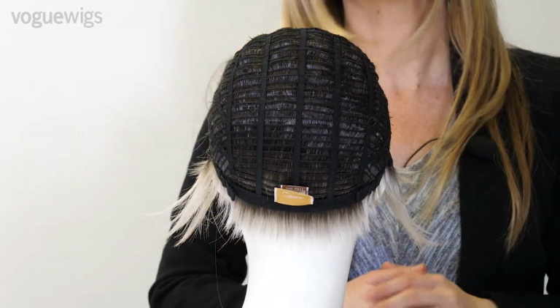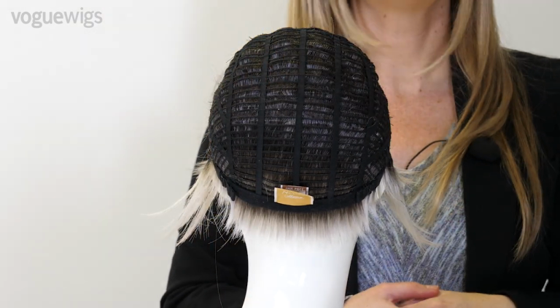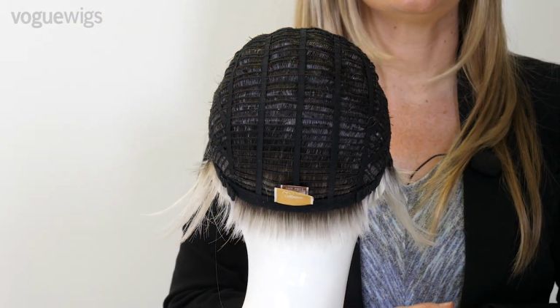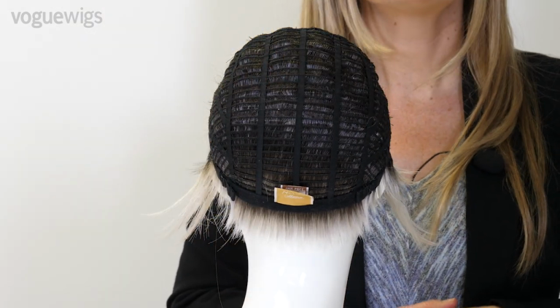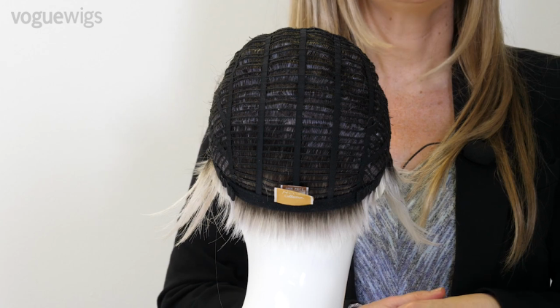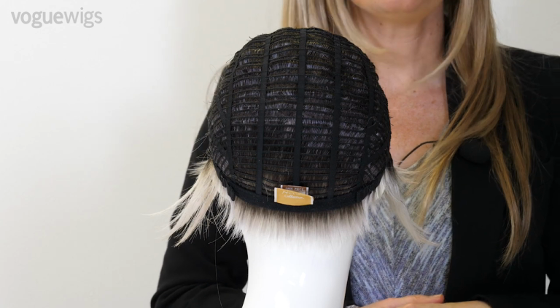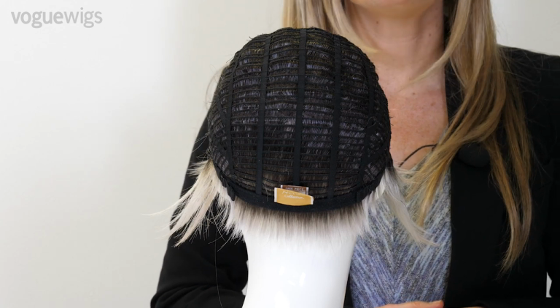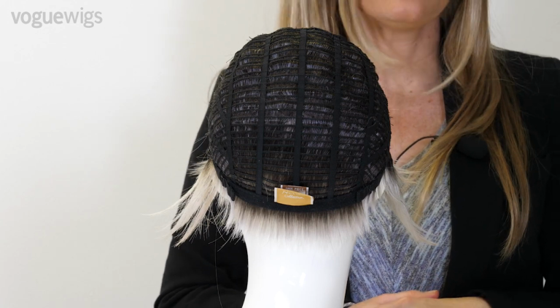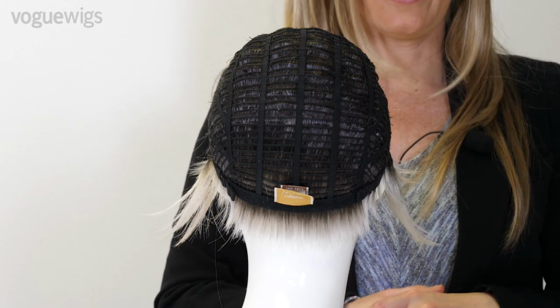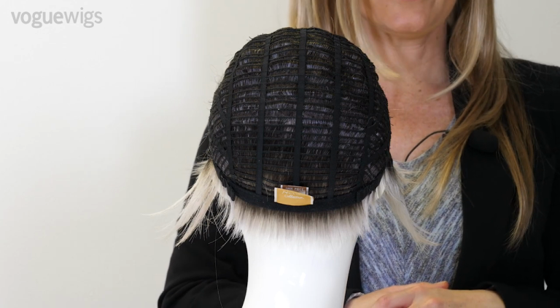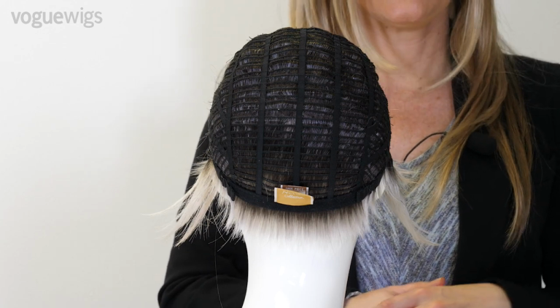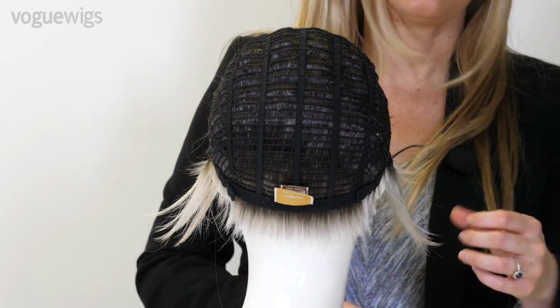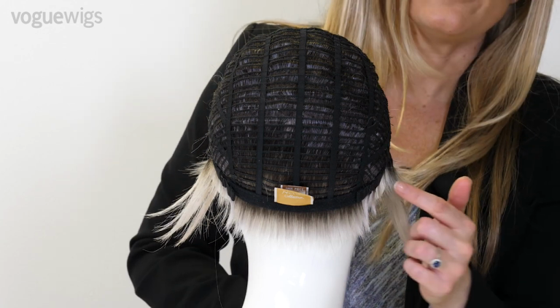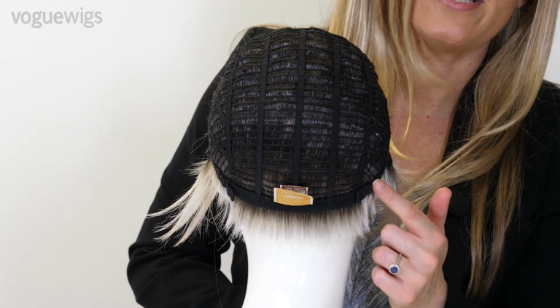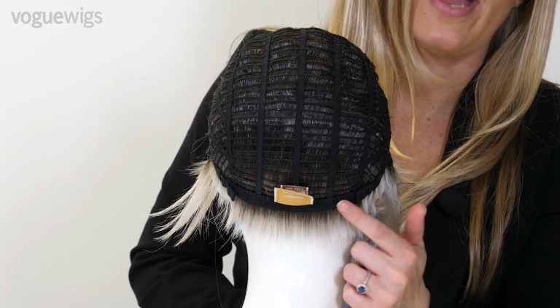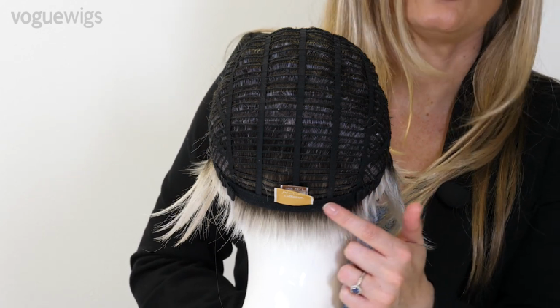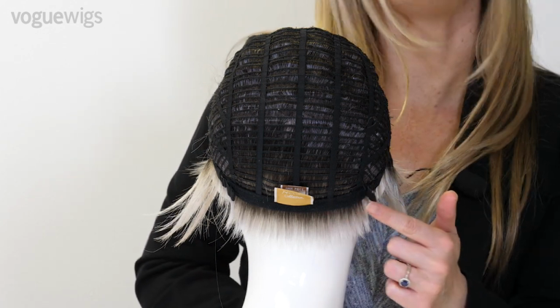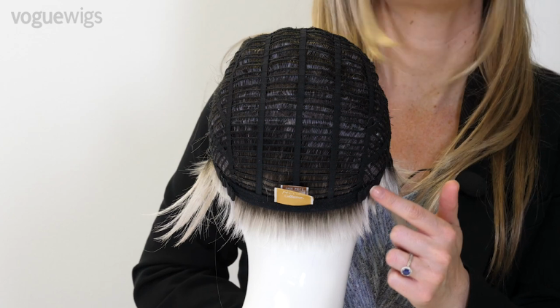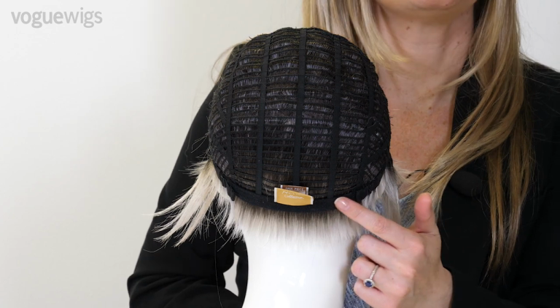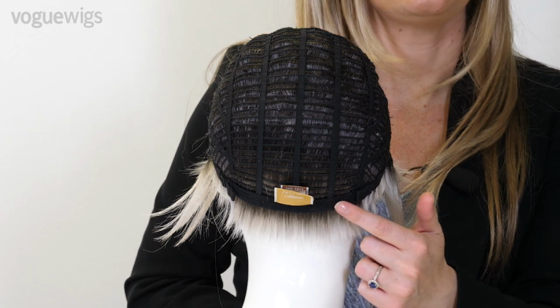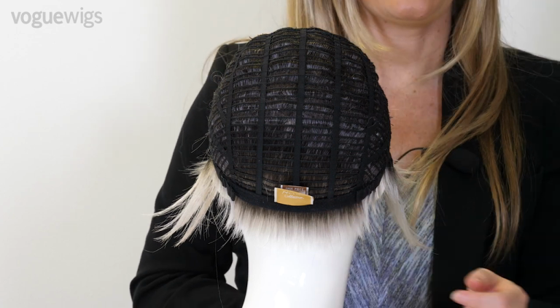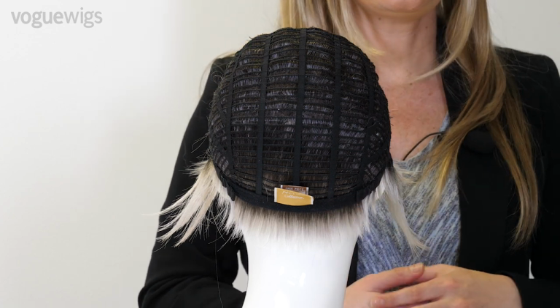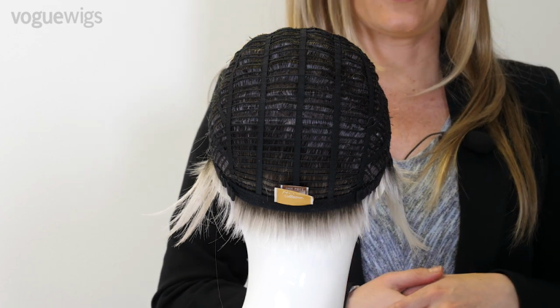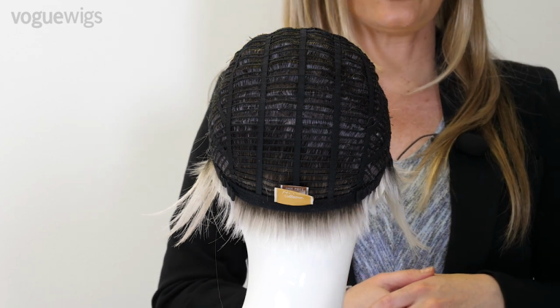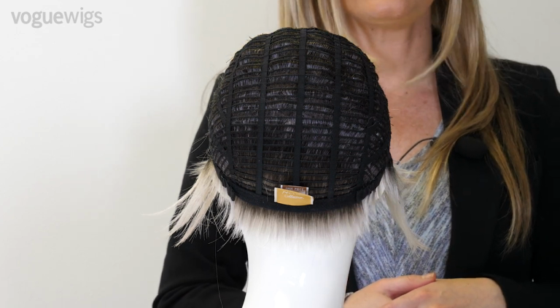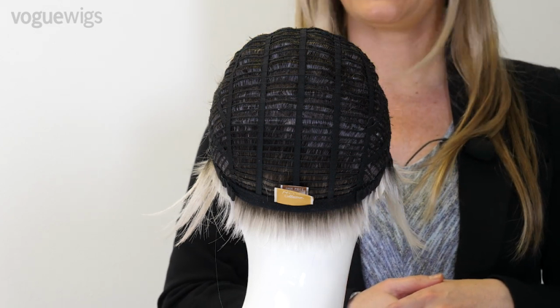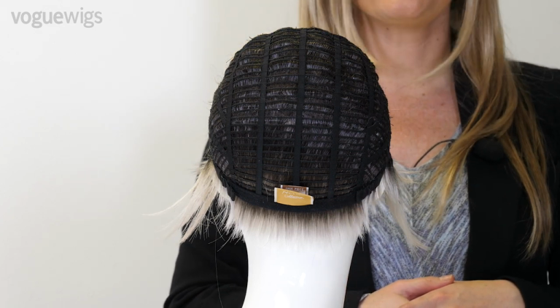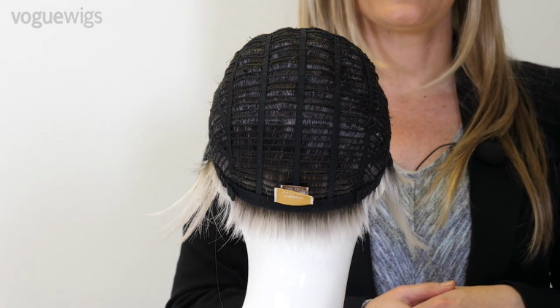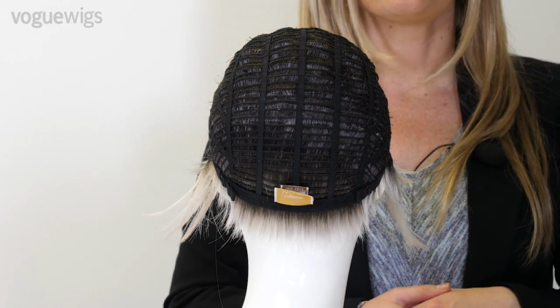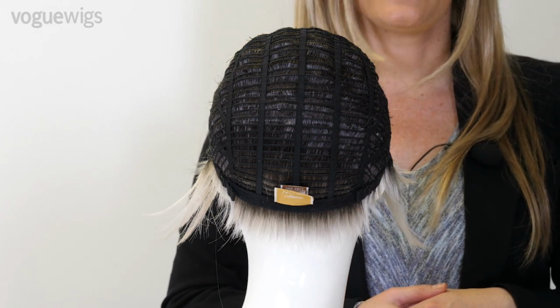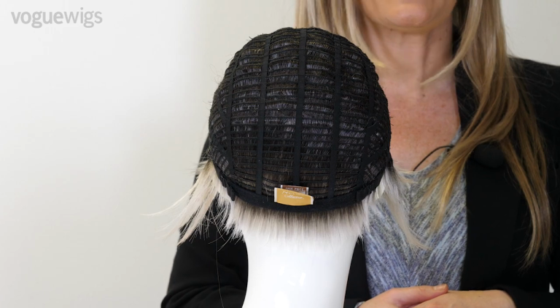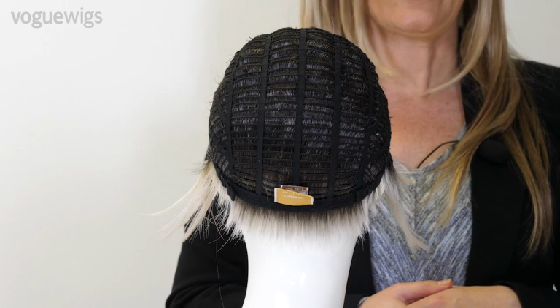Towards the nape we have our adjustable straps giving you a half inch of slack to loosen or tighten your wig for that customized fit.